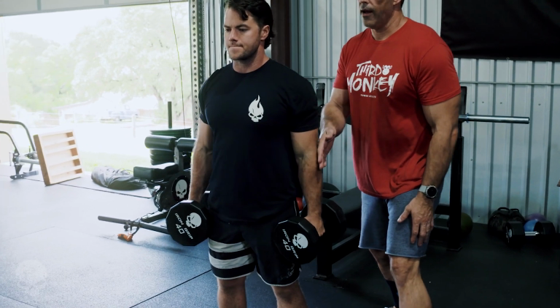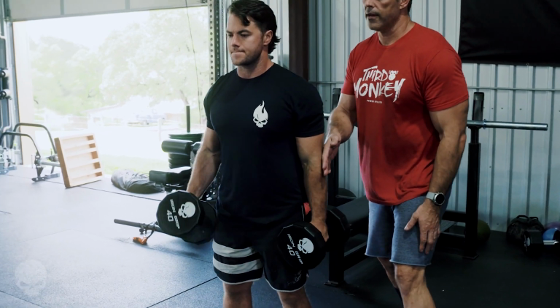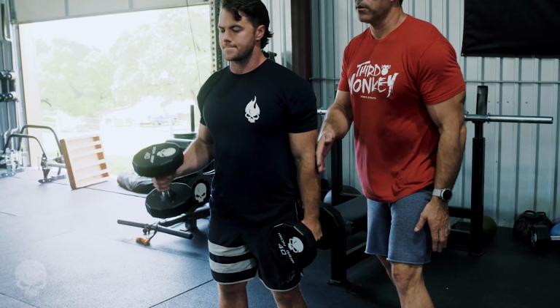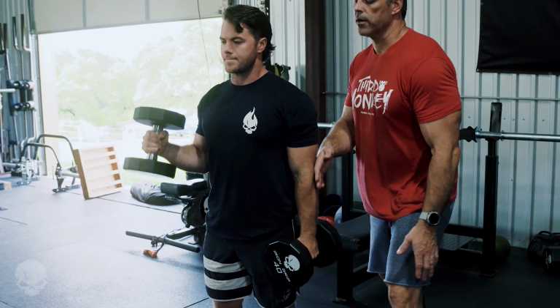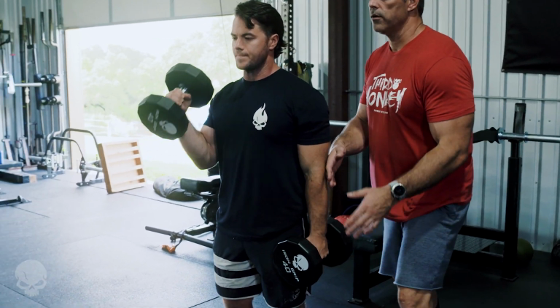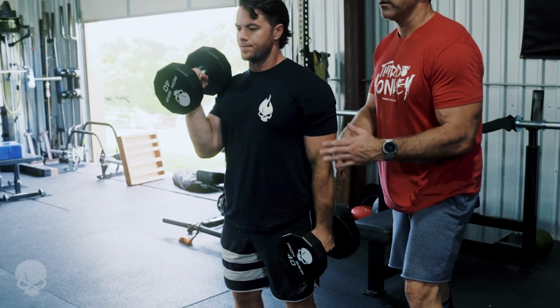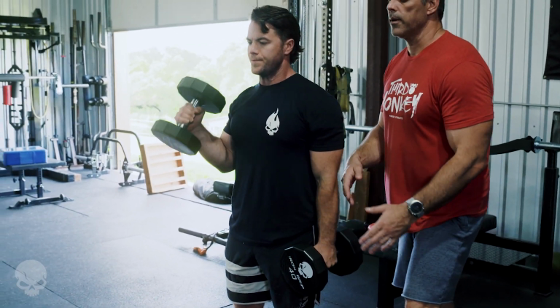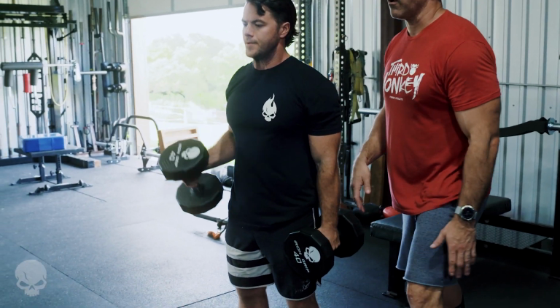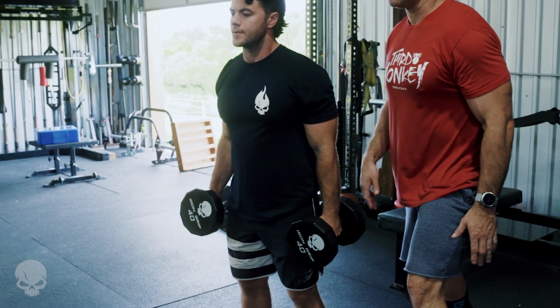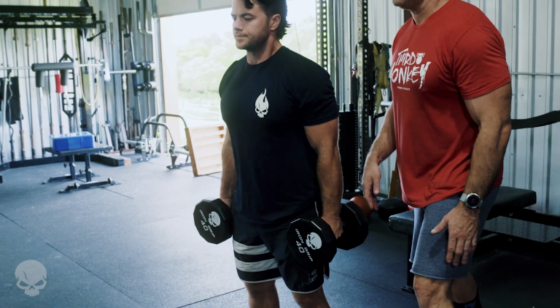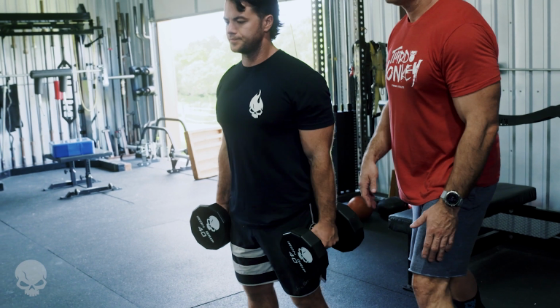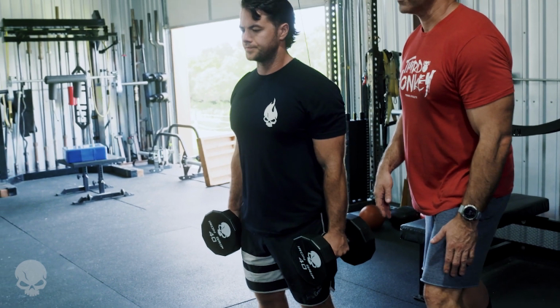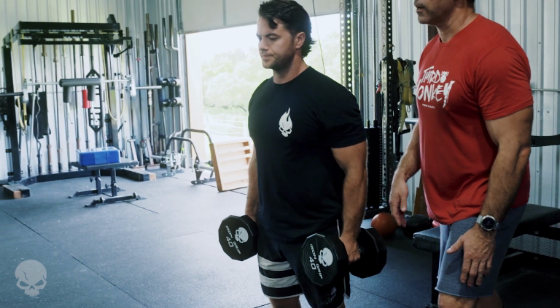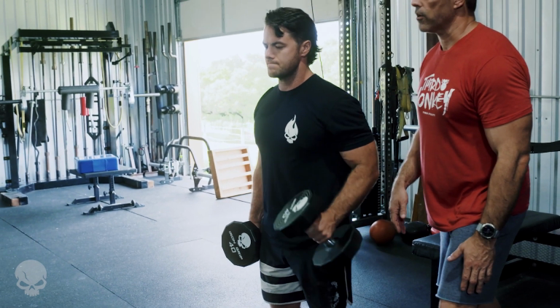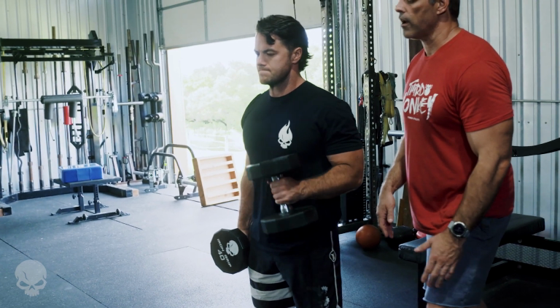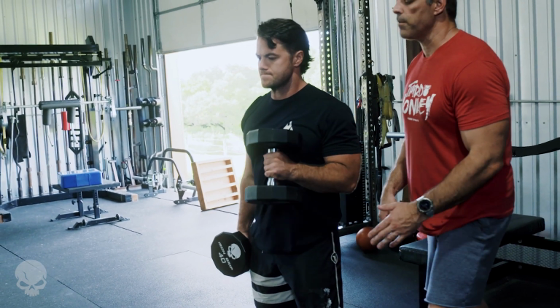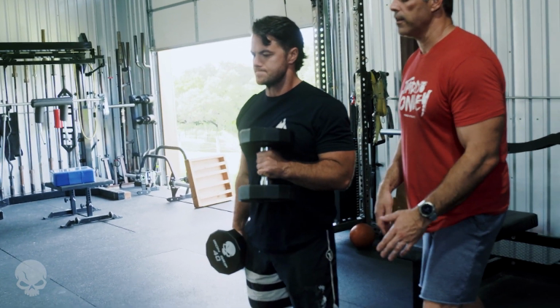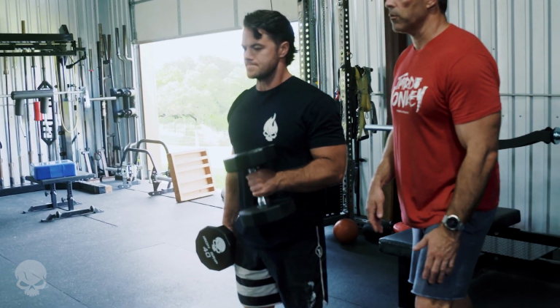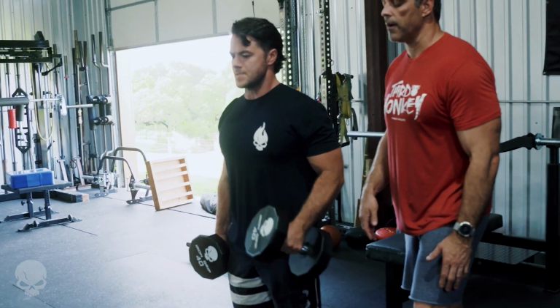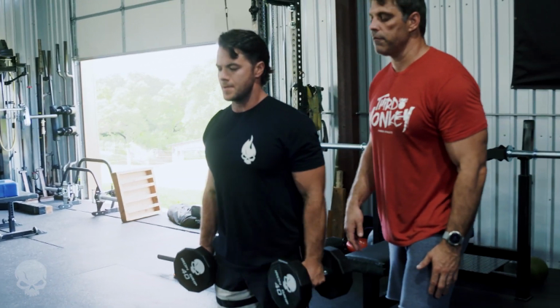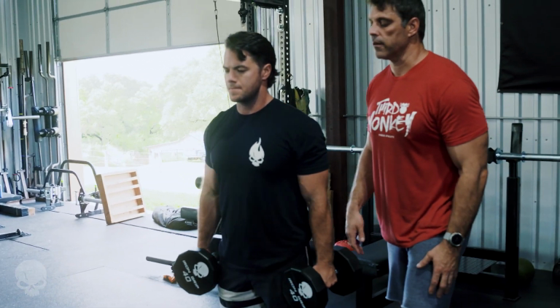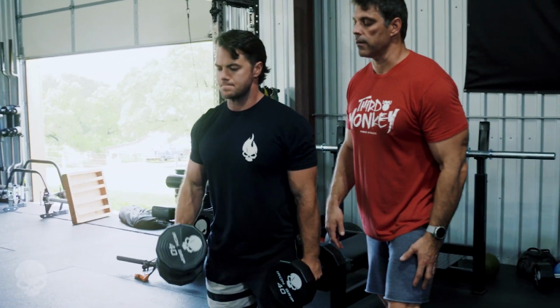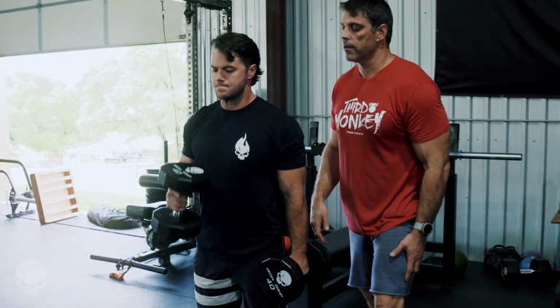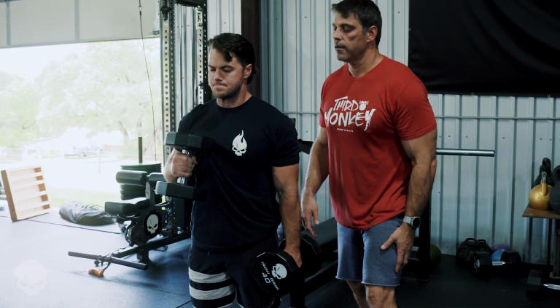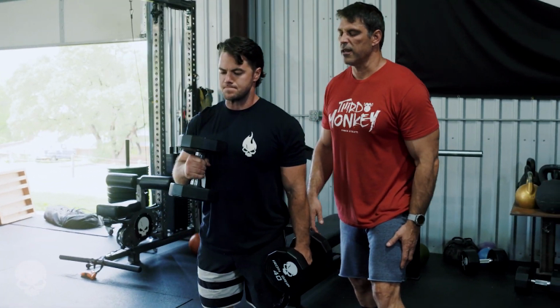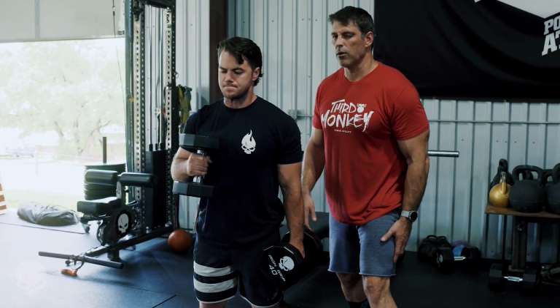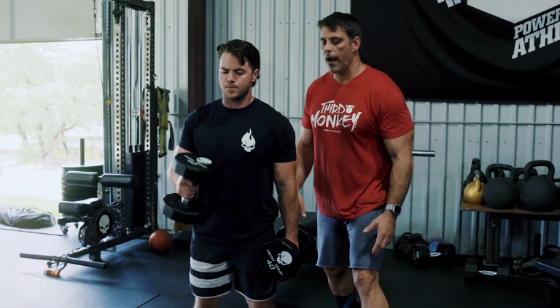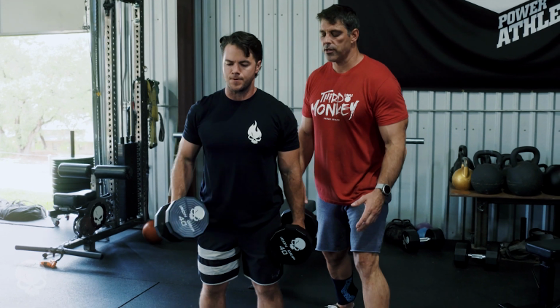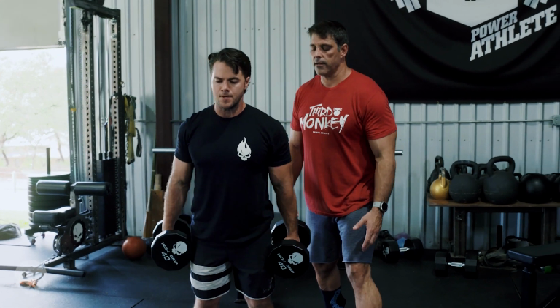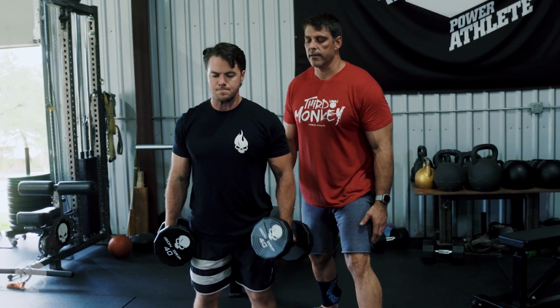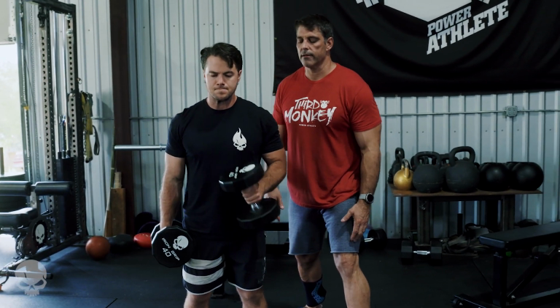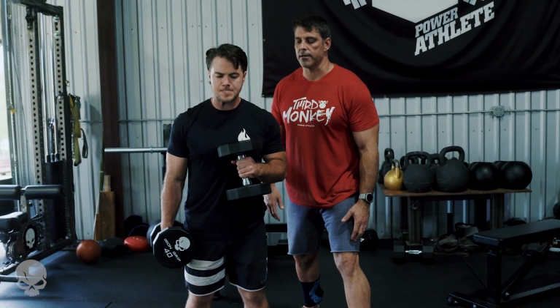Now the next variation is we're going to do a little bit of cross body. So he's going to come across his body at a 45, so you can get a little more action on it.